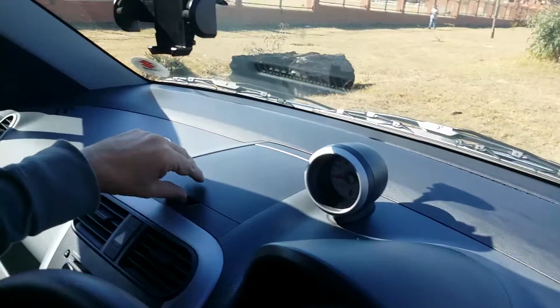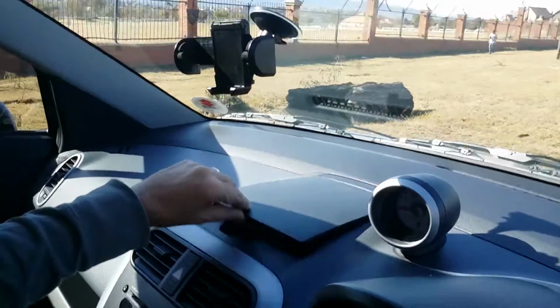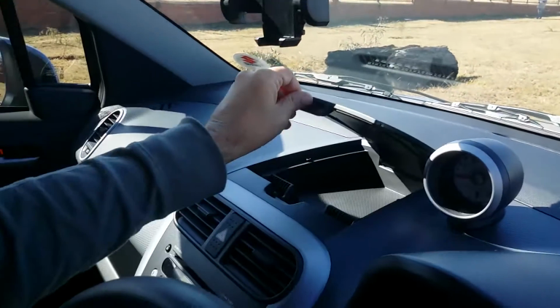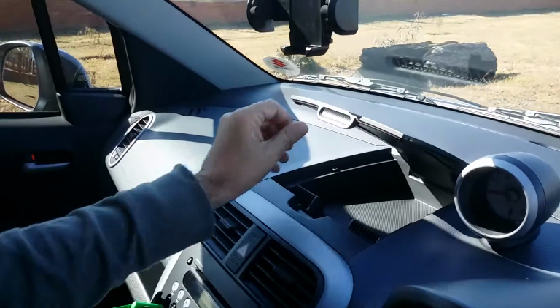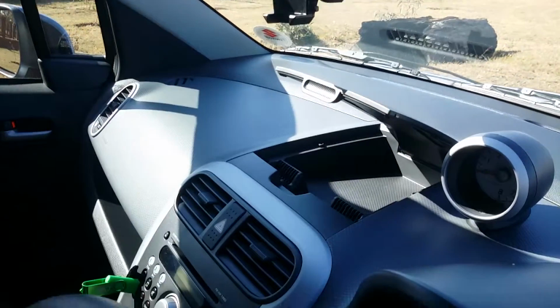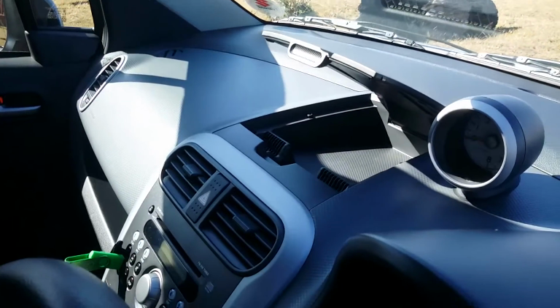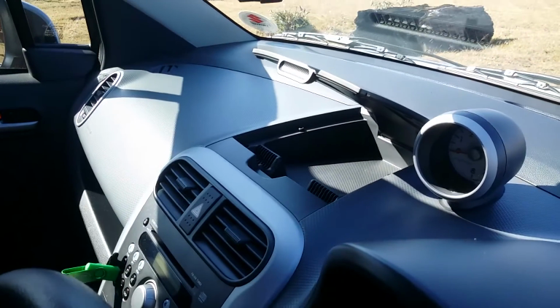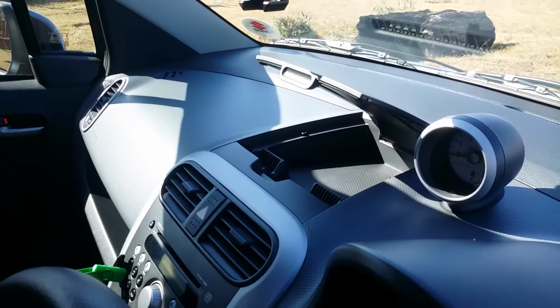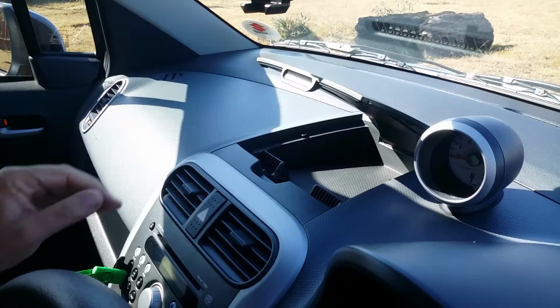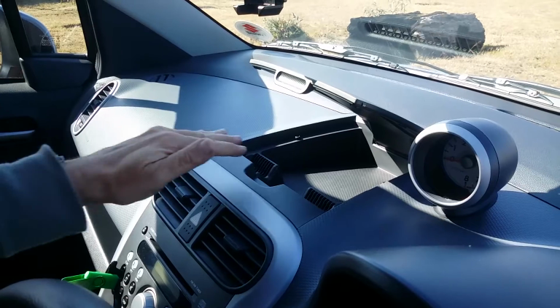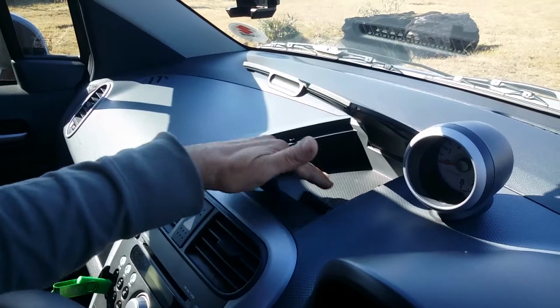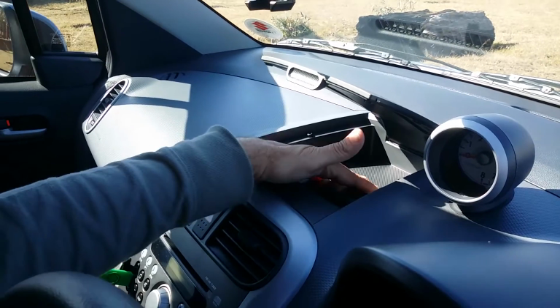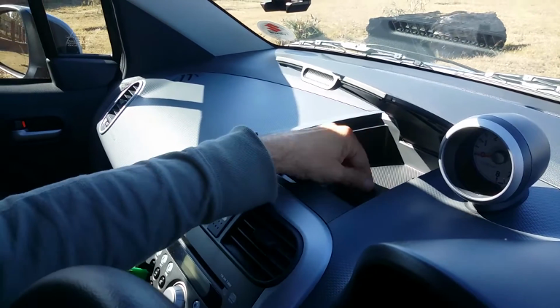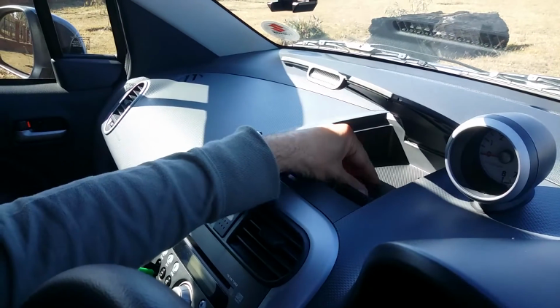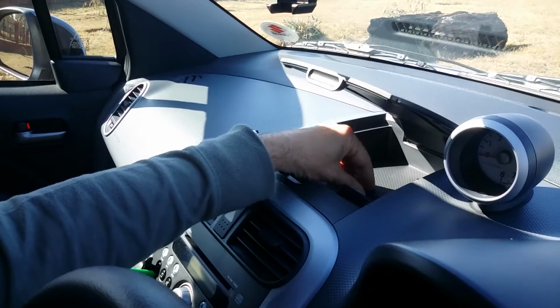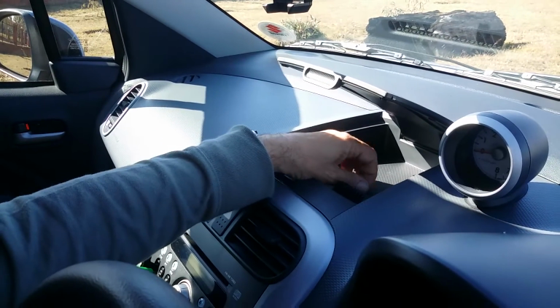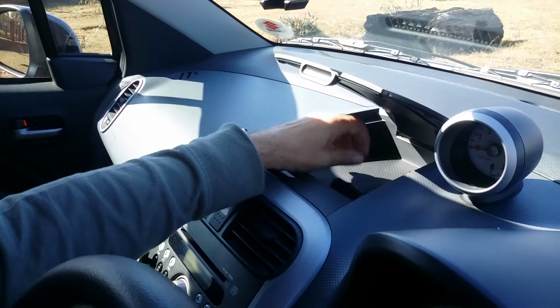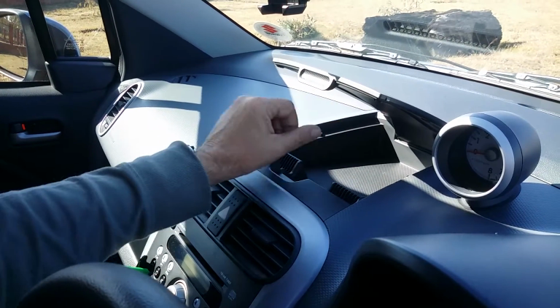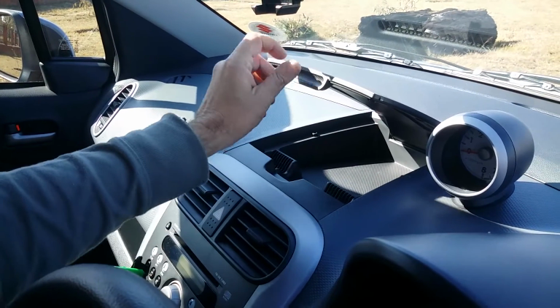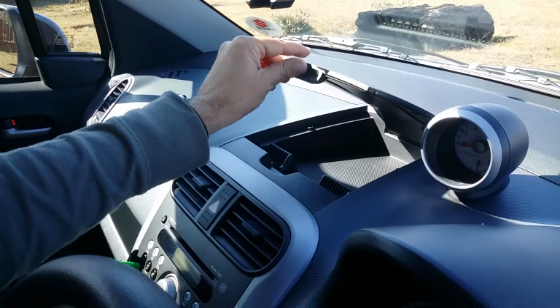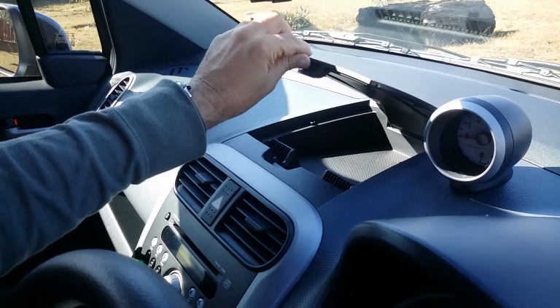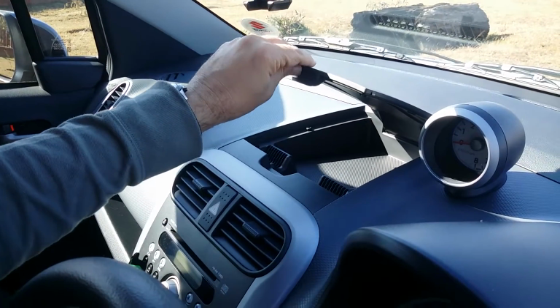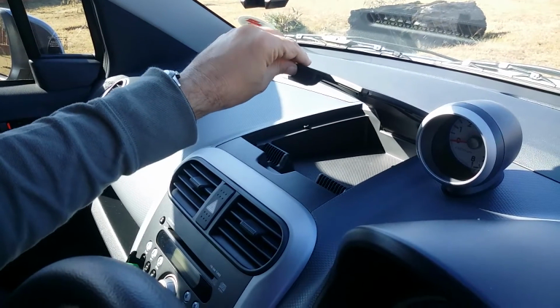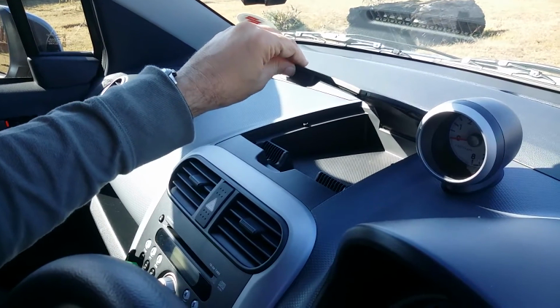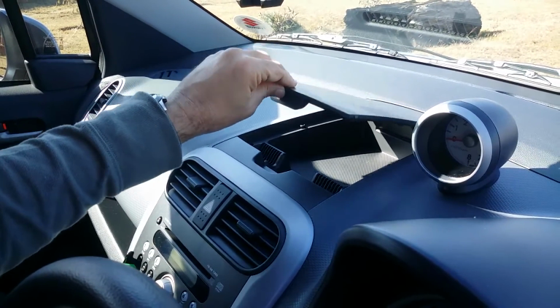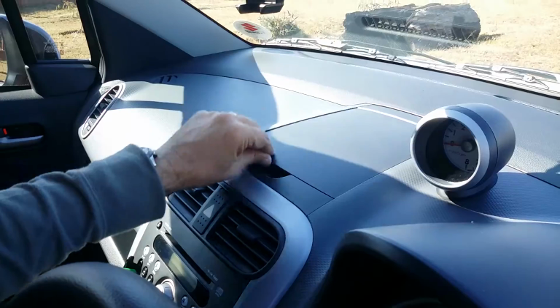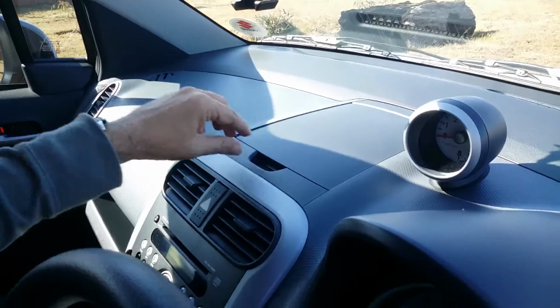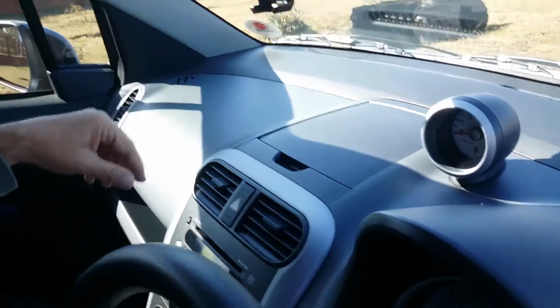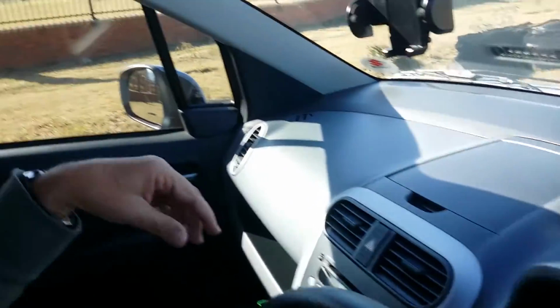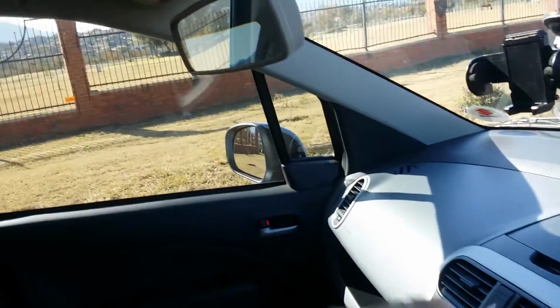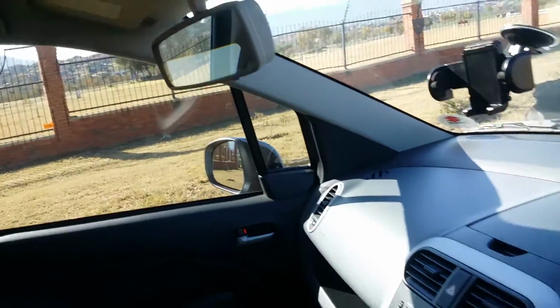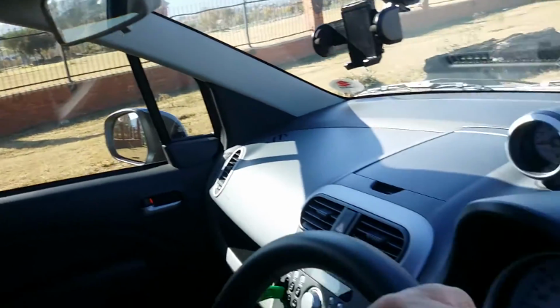Also a very neat storage container on top of the dashboard, which has got a rough surface so things will not slide around too much in there either. Quite useful.